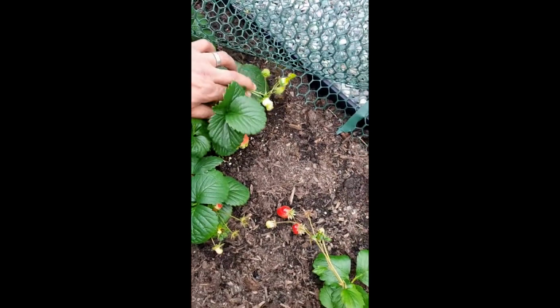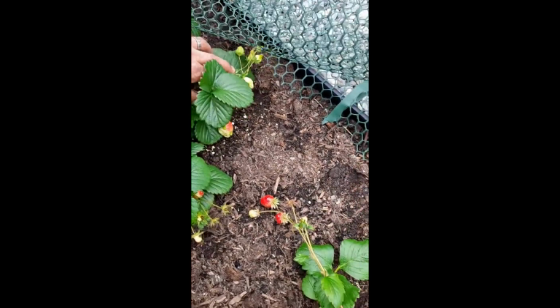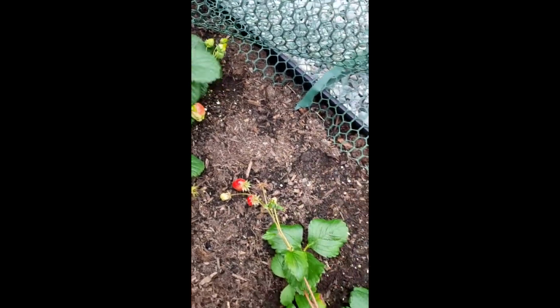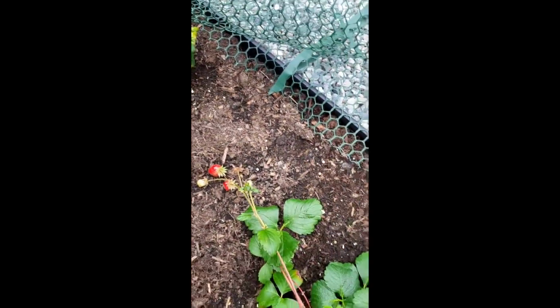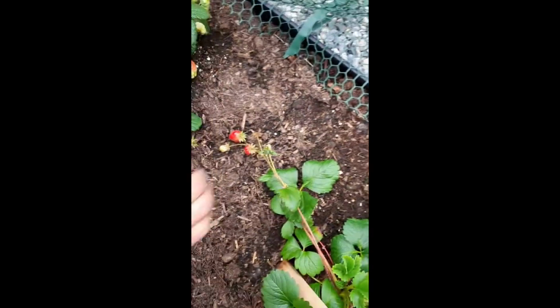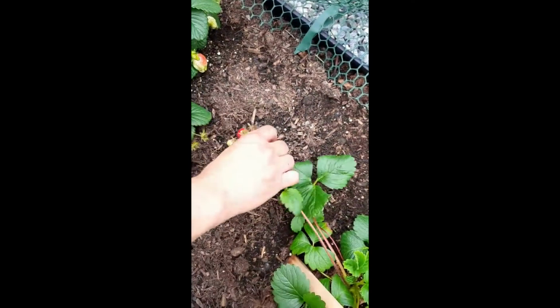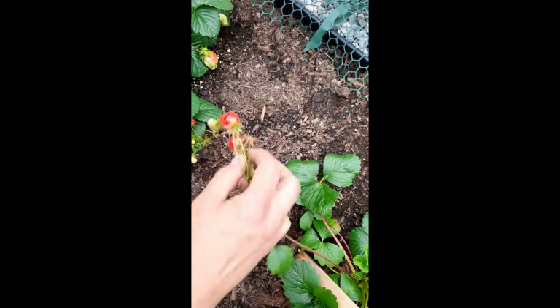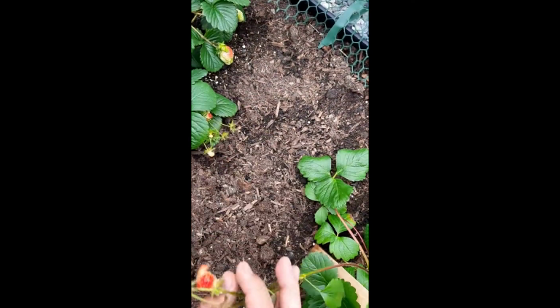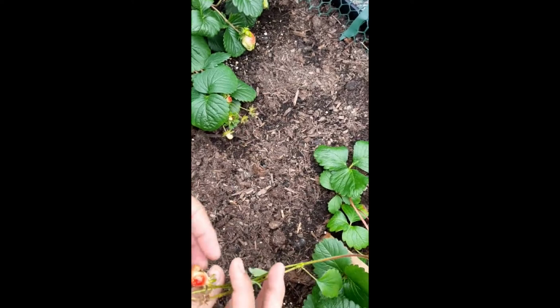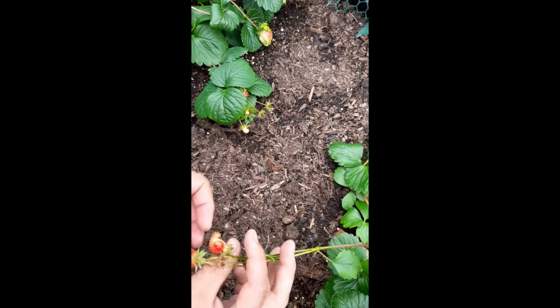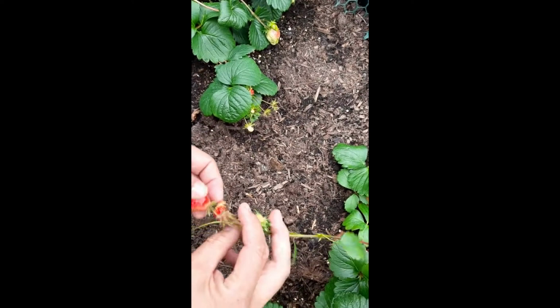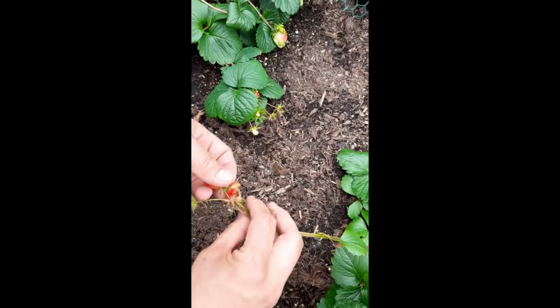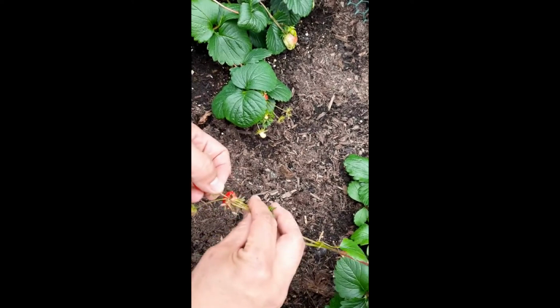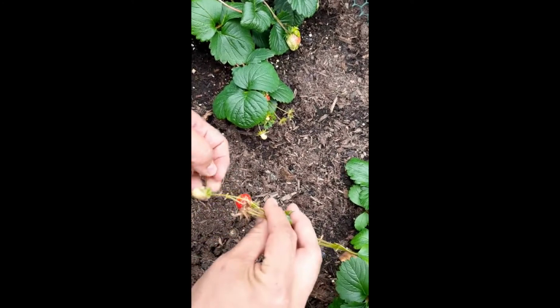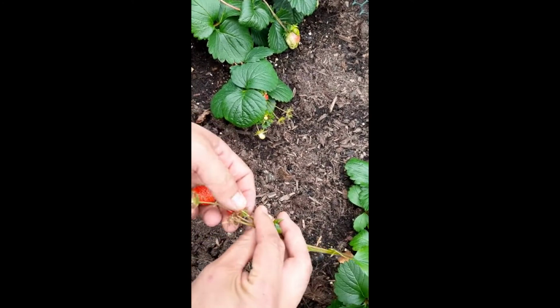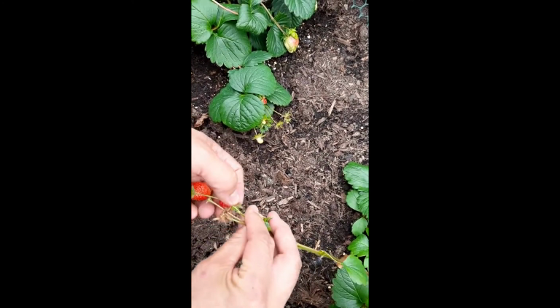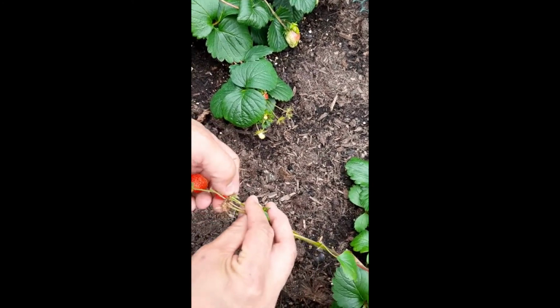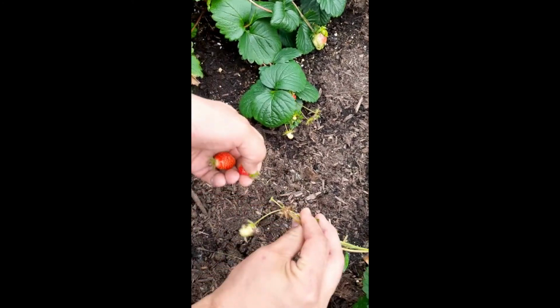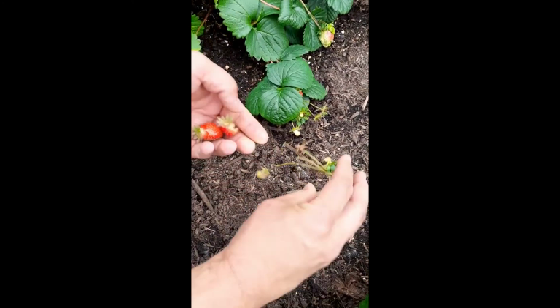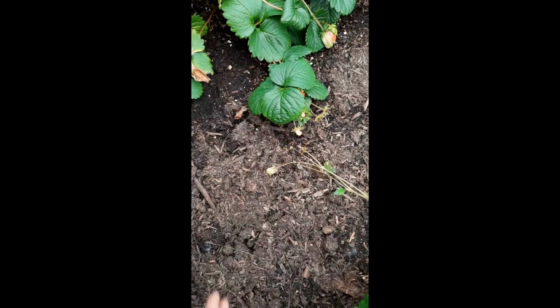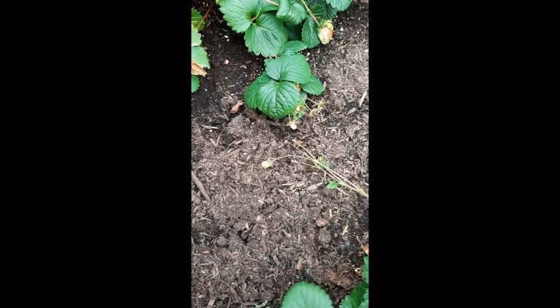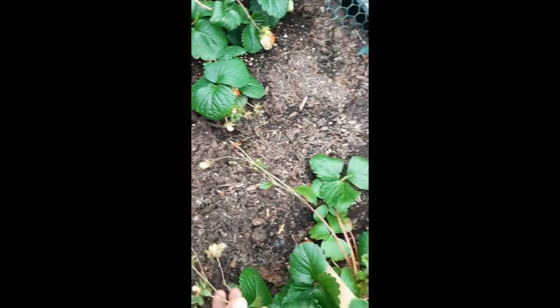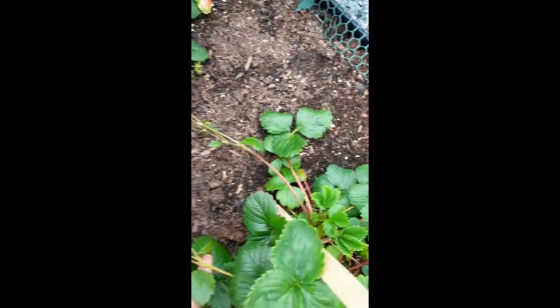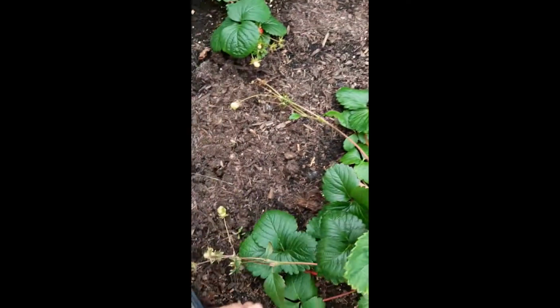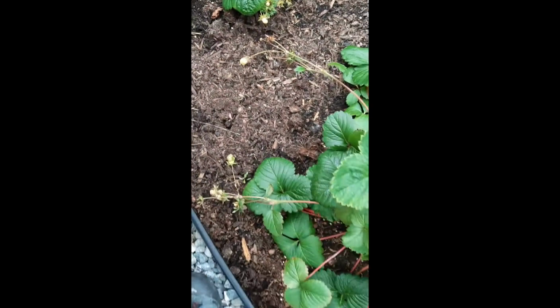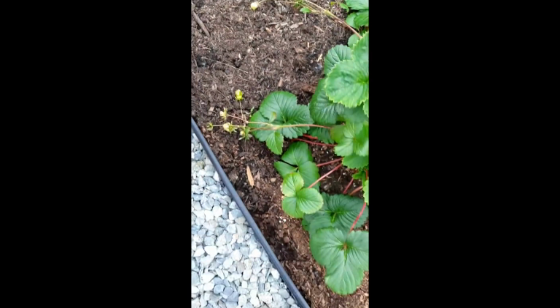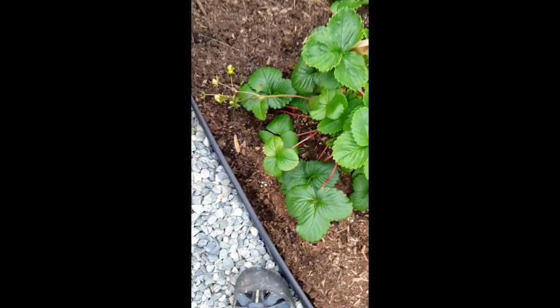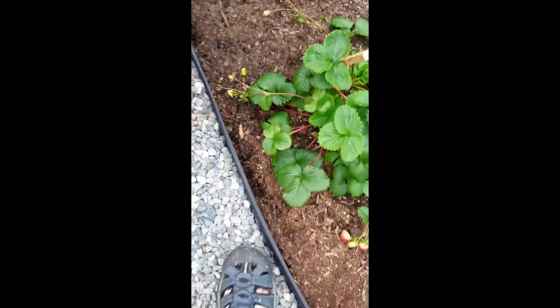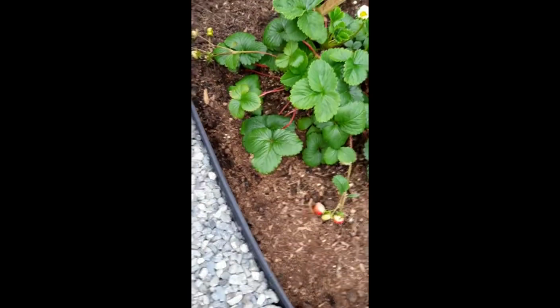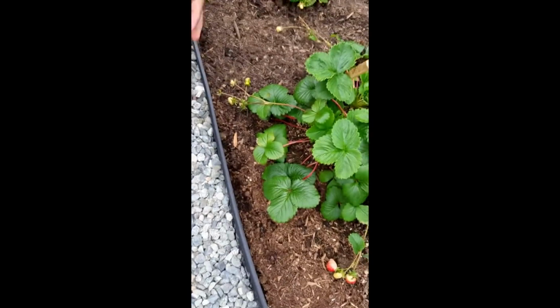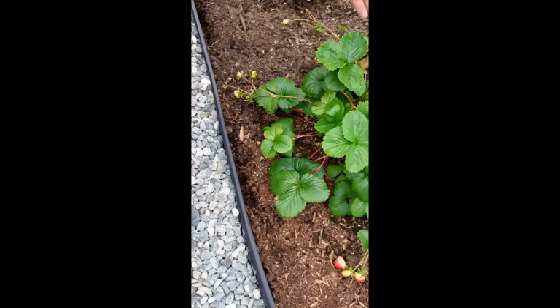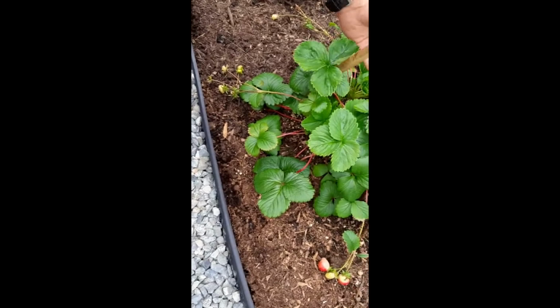But there's several here. These two look like they are ready — I'm going to go ahead and pull these two off. We'll eat those tonight. Let's see, we have some over here. Look, we have a bloom here.